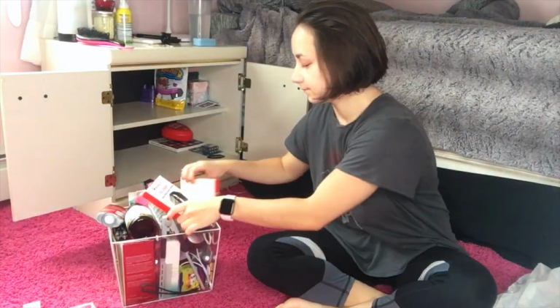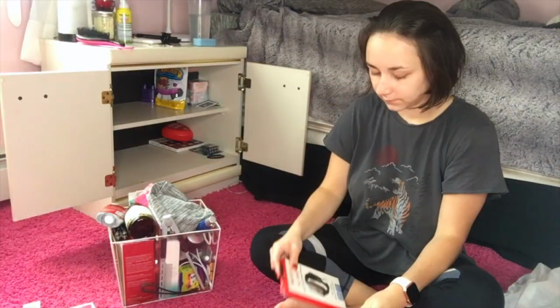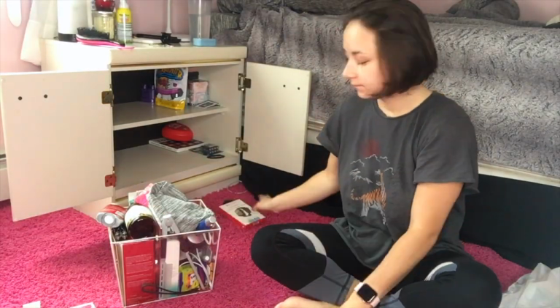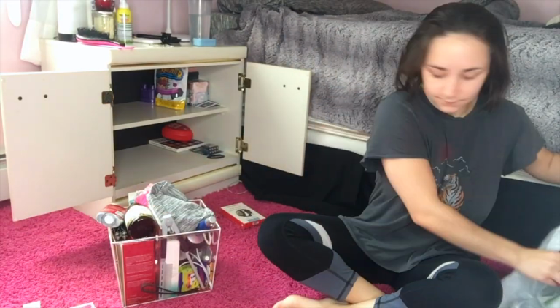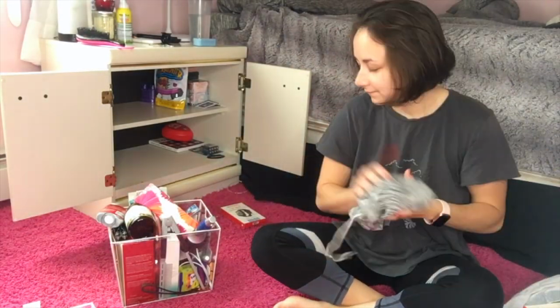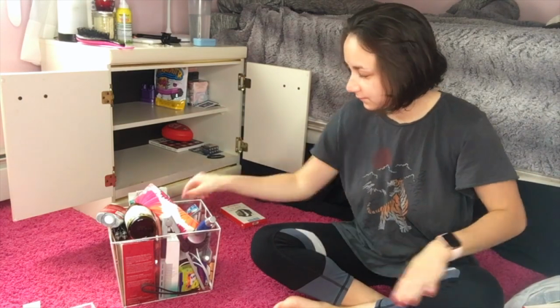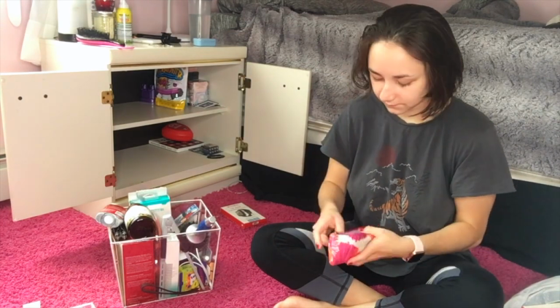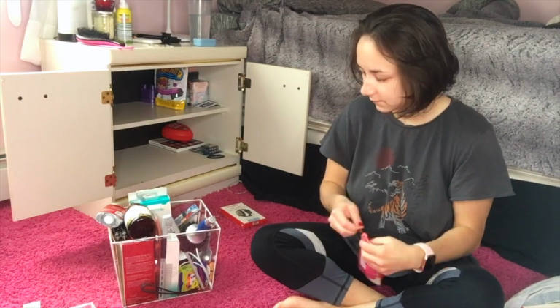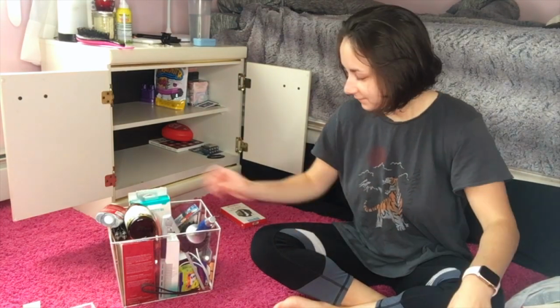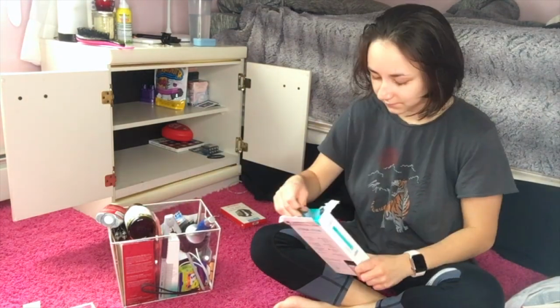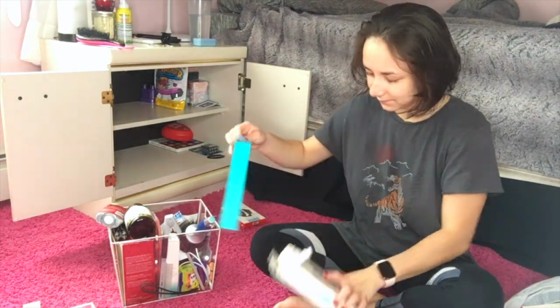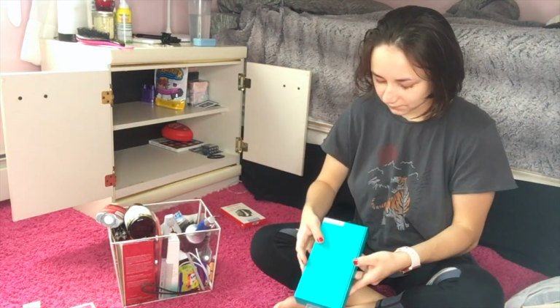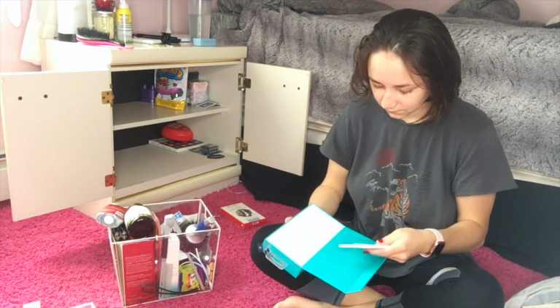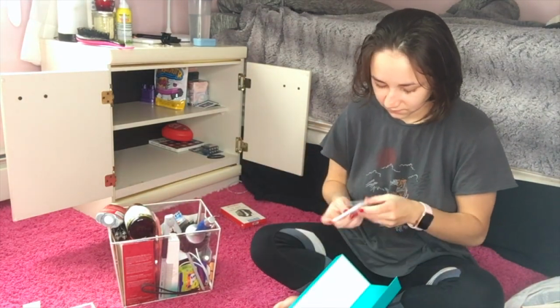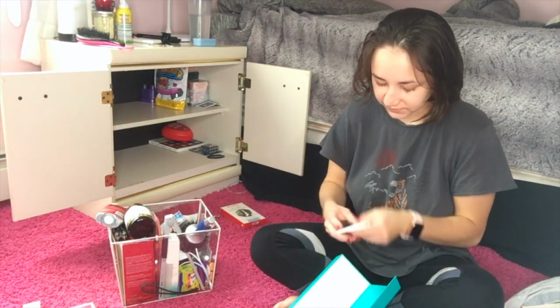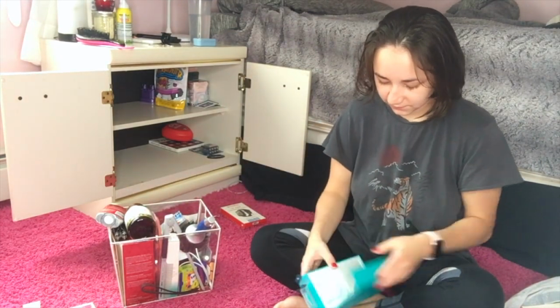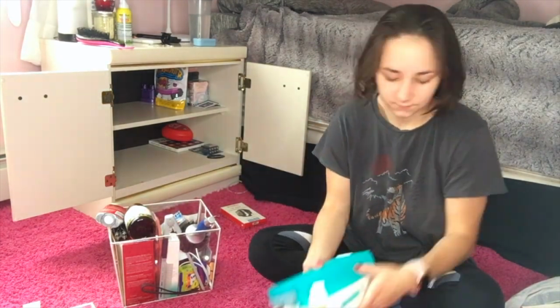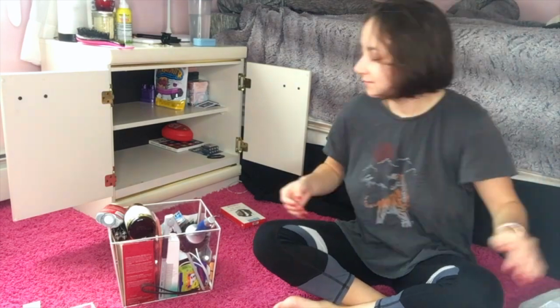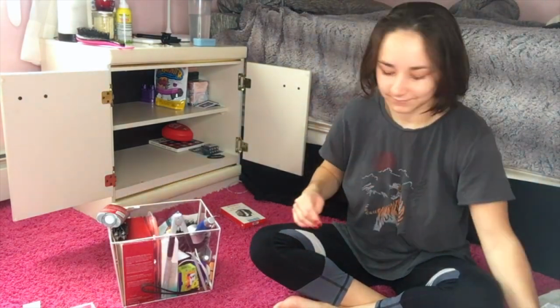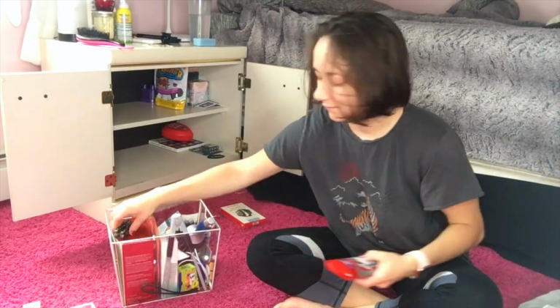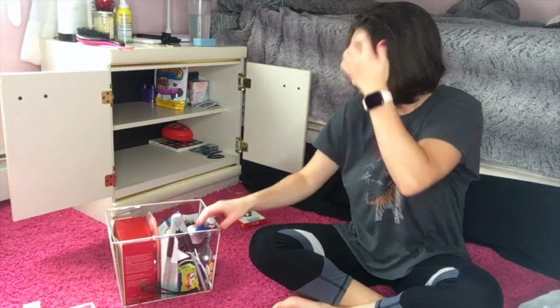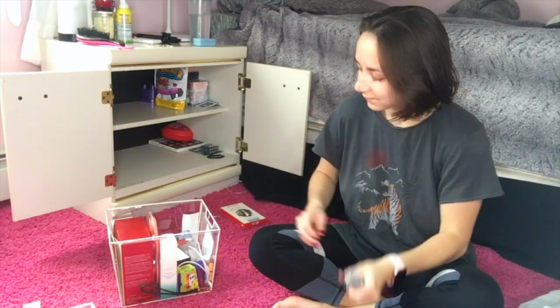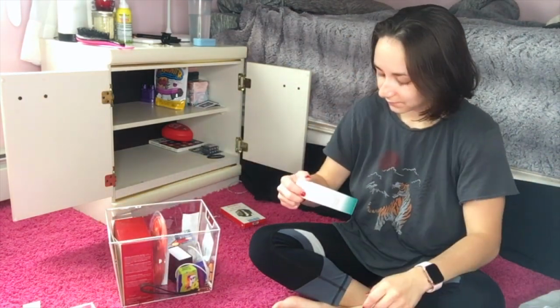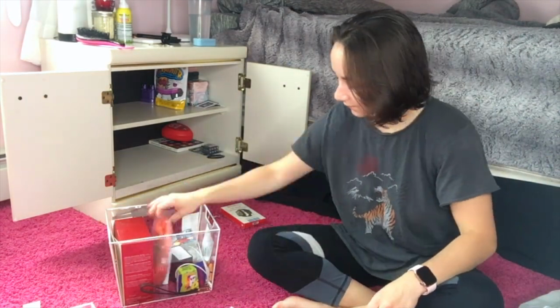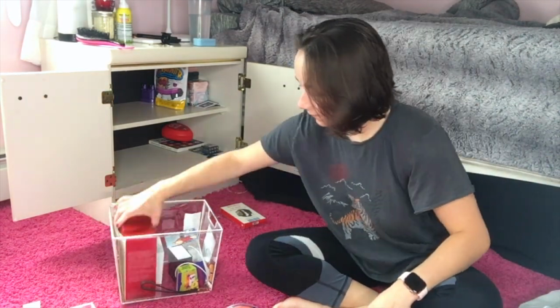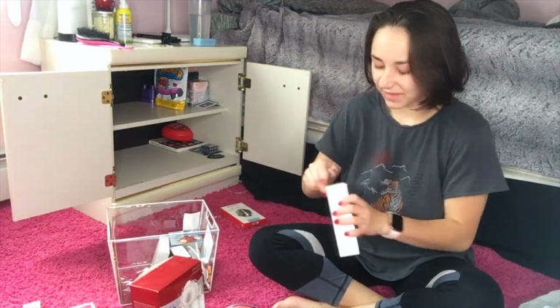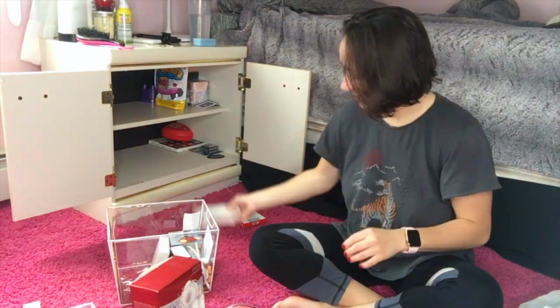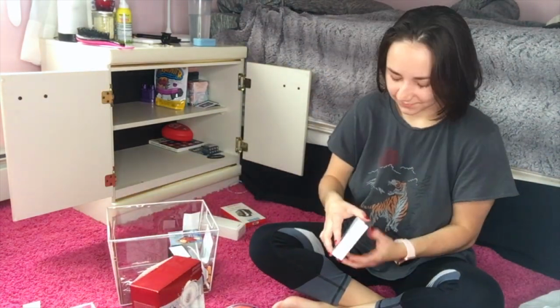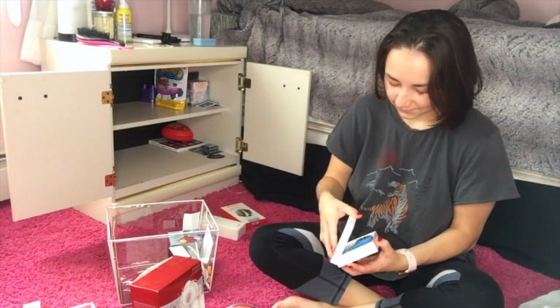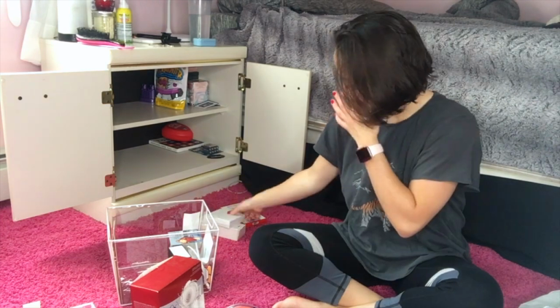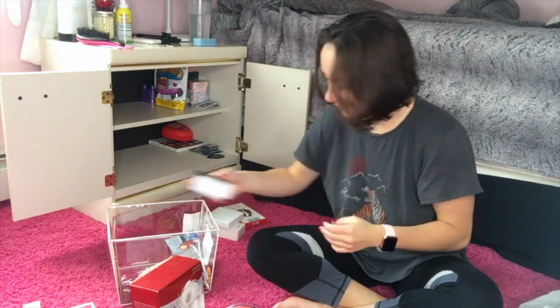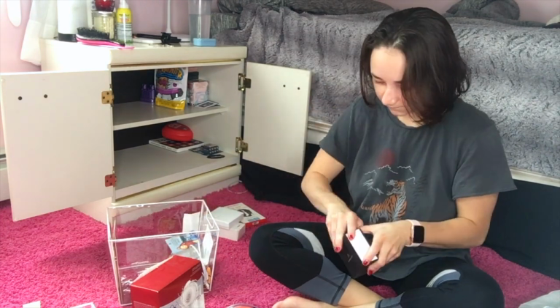I'm starting piece by piece. I brought the two clear containers that were in that piece of furniture and I'm going through everything, seeing what I can keep, what I can get rid of, and what can be put somewhere else.